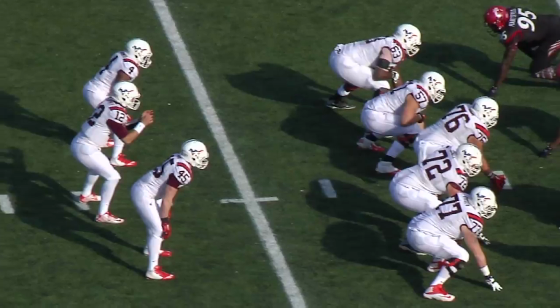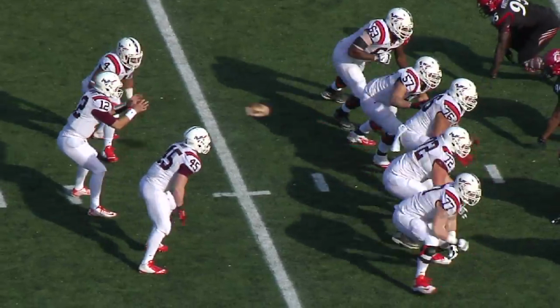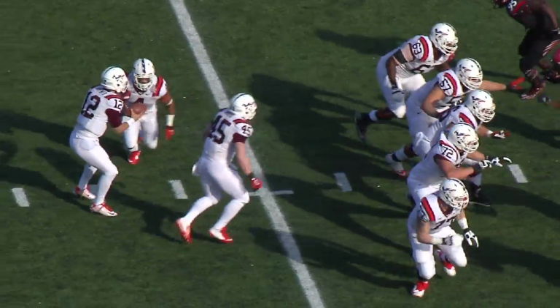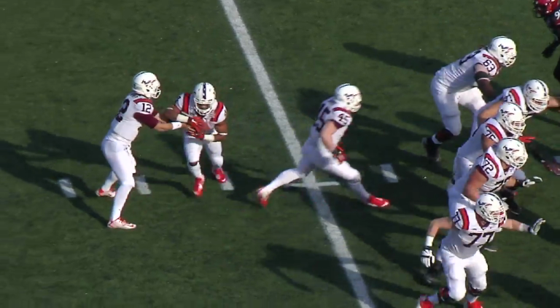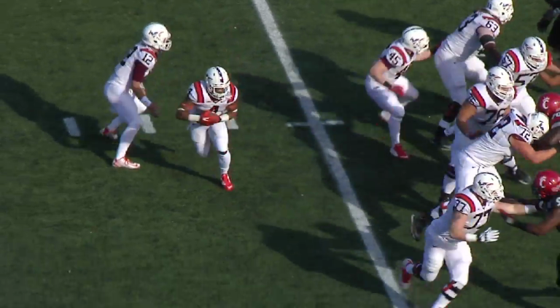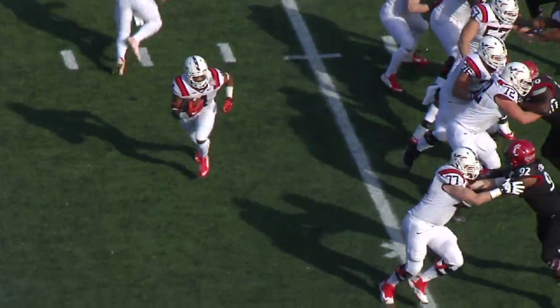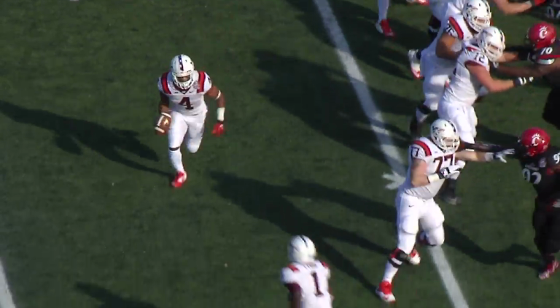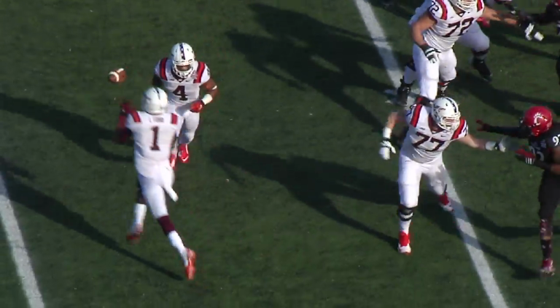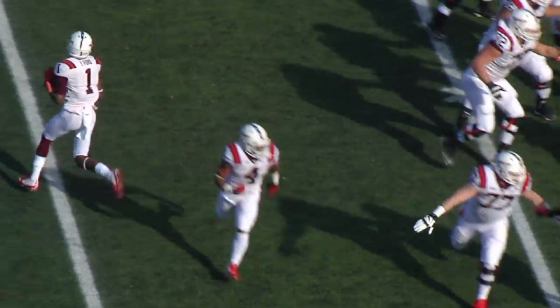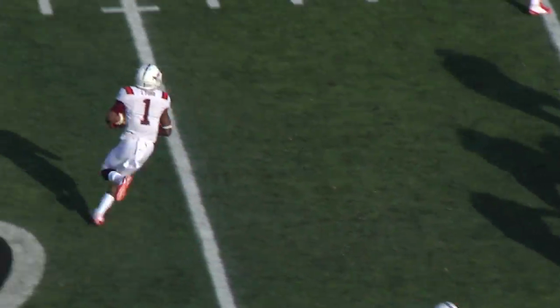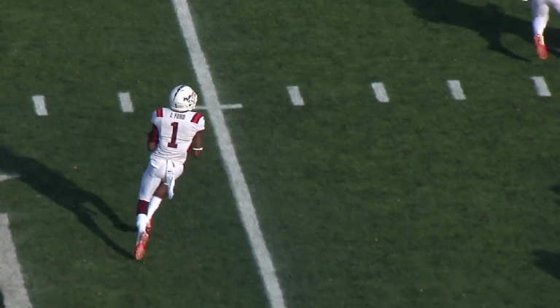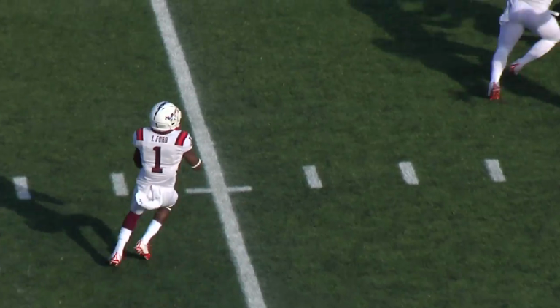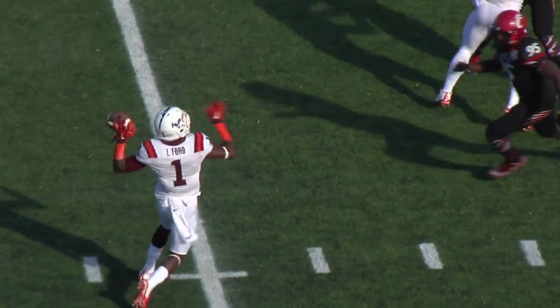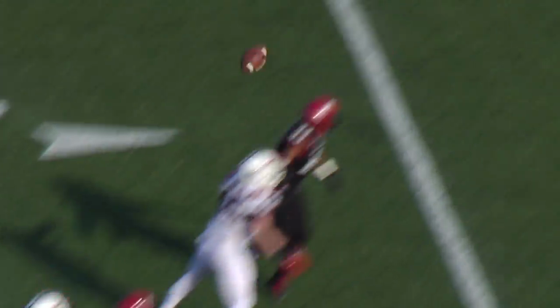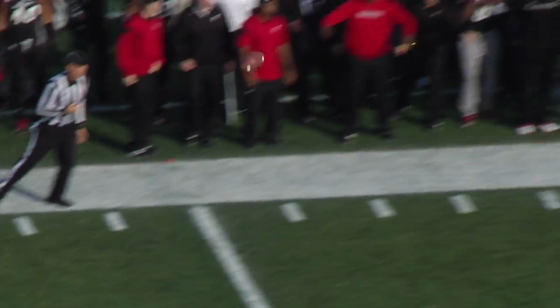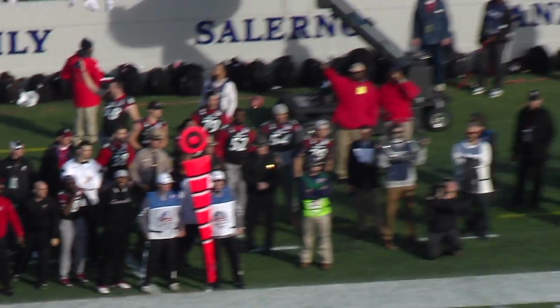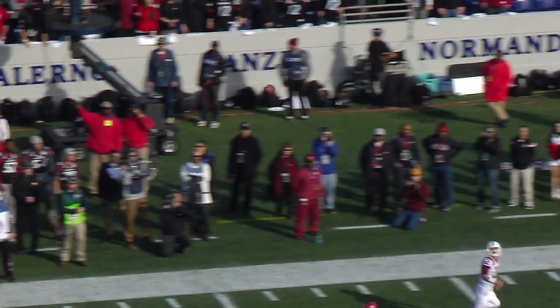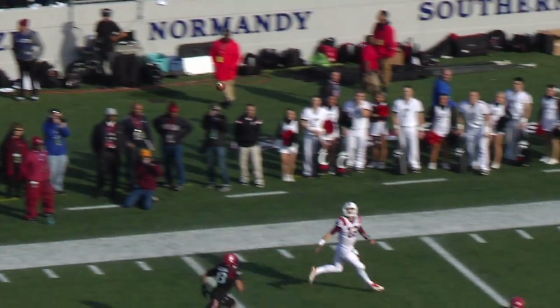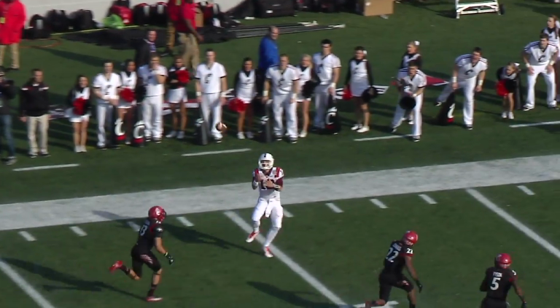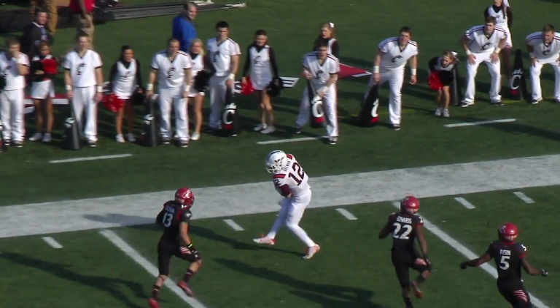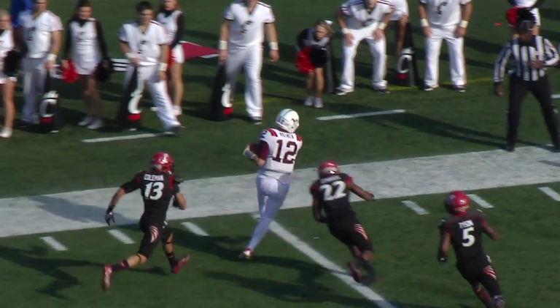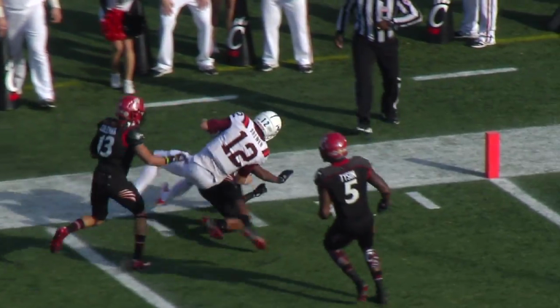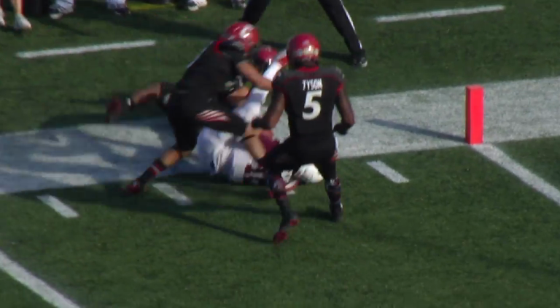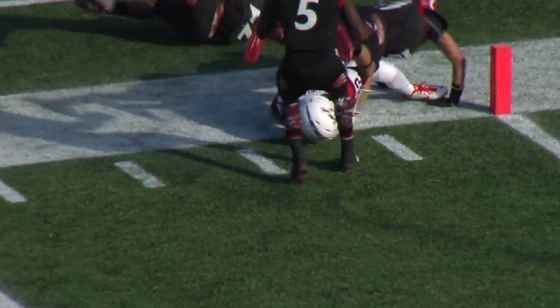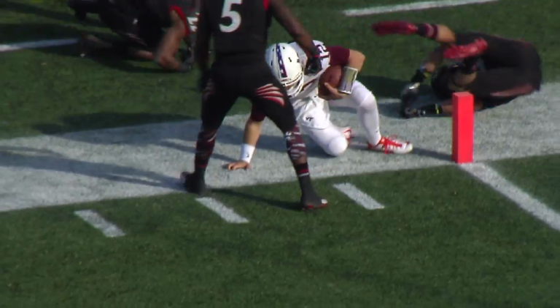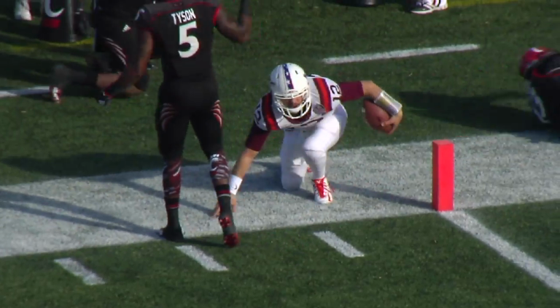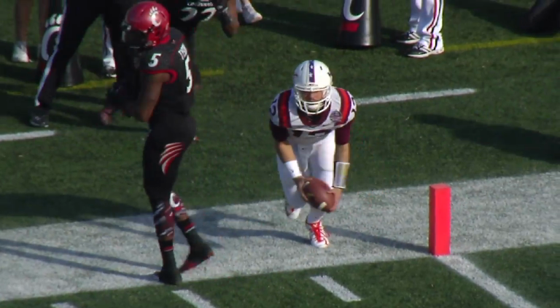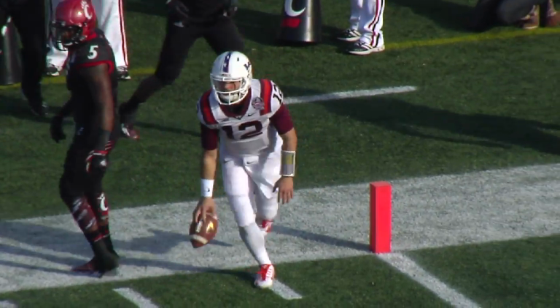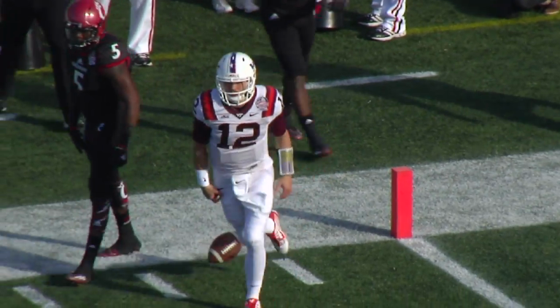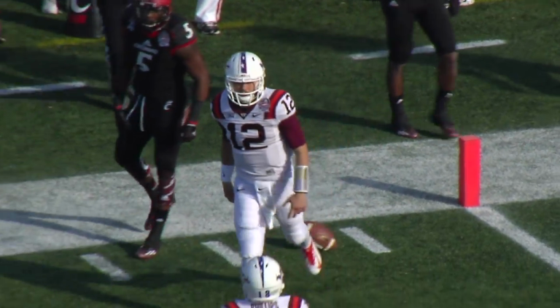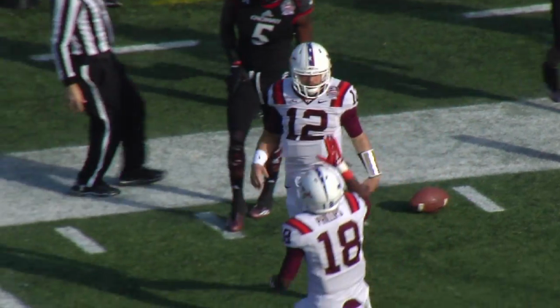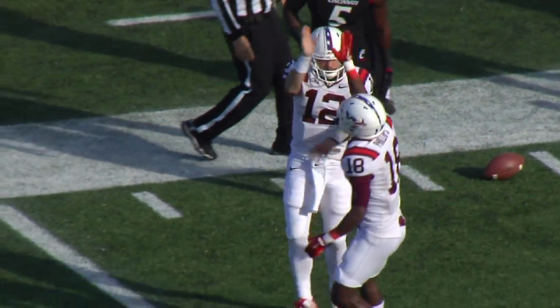Trailing seven nothing, wide side to the right. The handoff goes to Coleman on an end around, gets it to Ford — he's gonna throw it — fires to Brewer, has it on the ten, knocked down on the Cincinnati five.